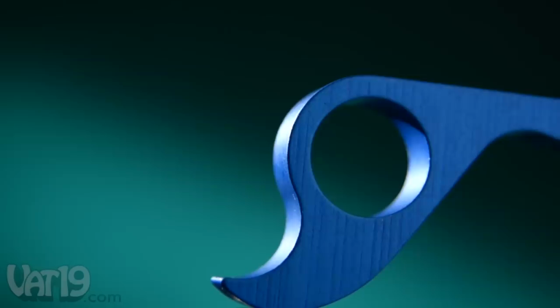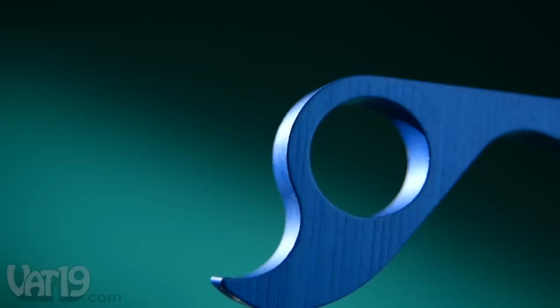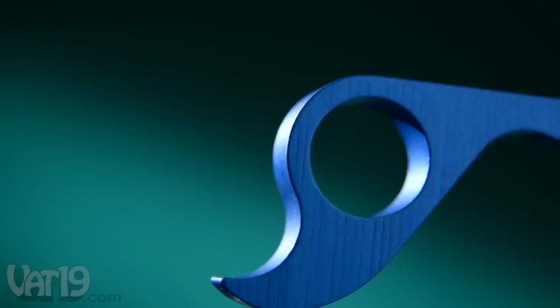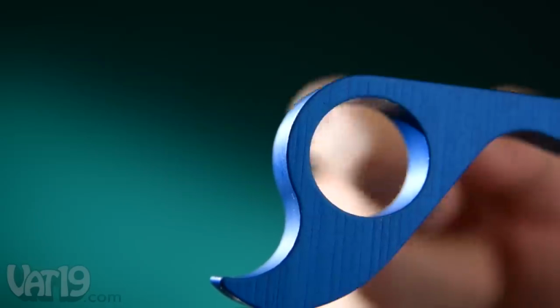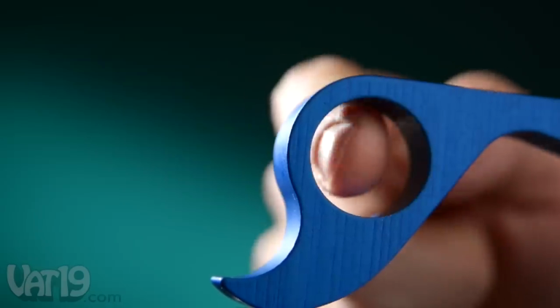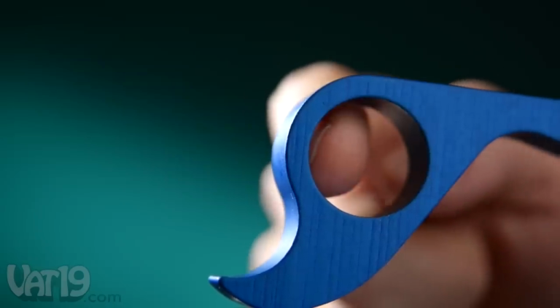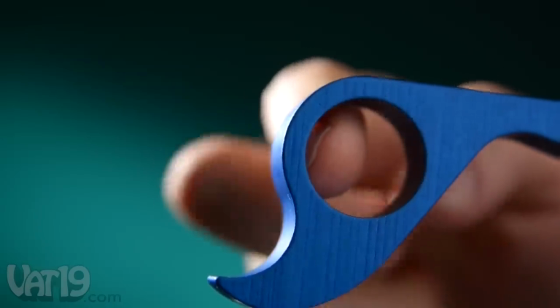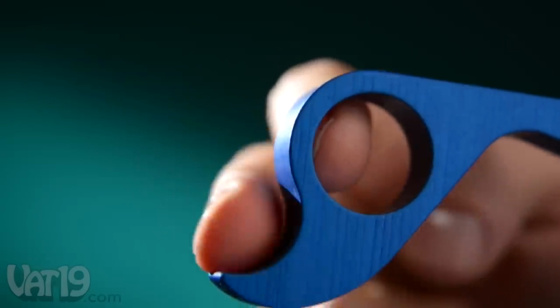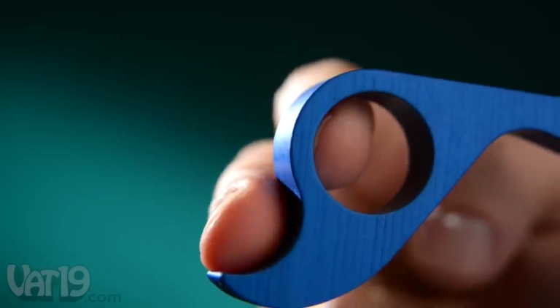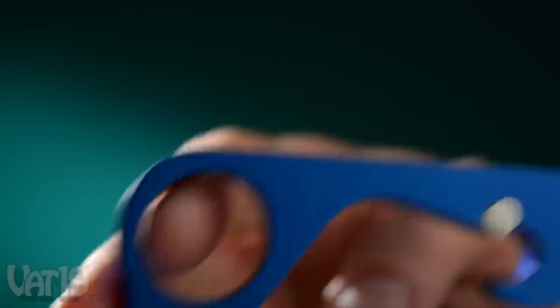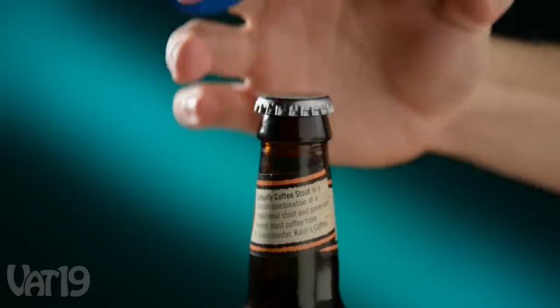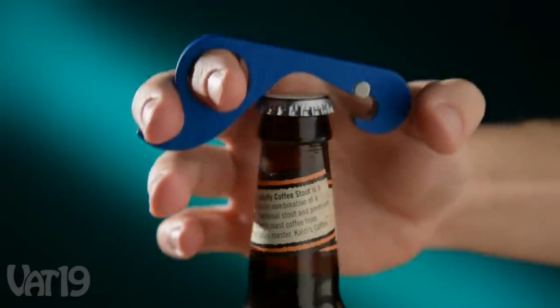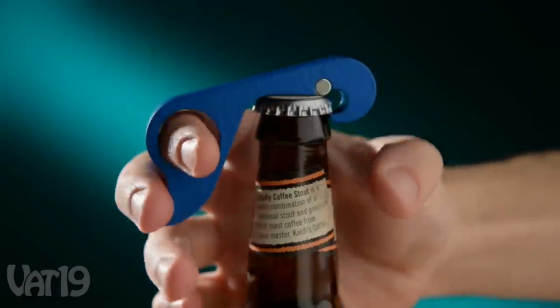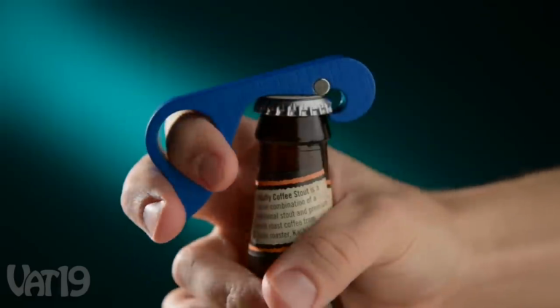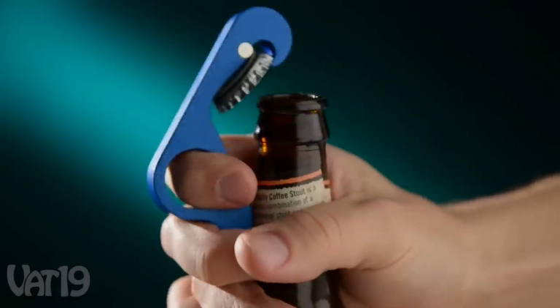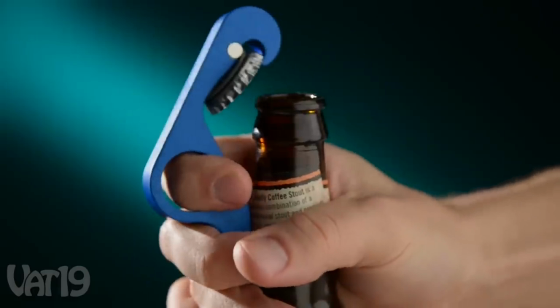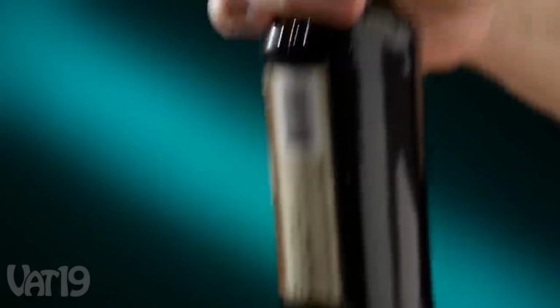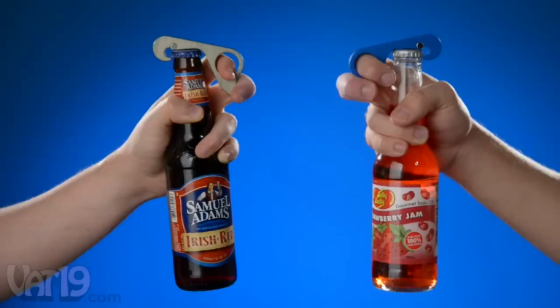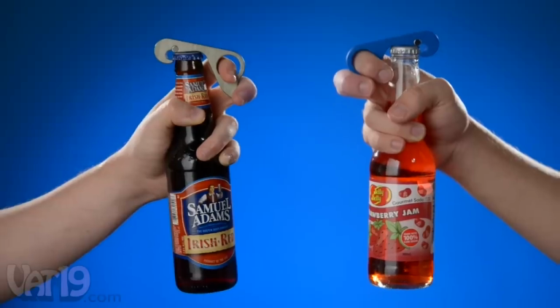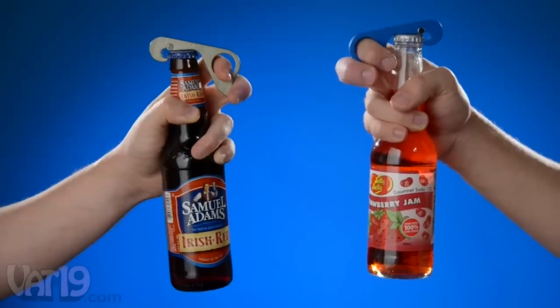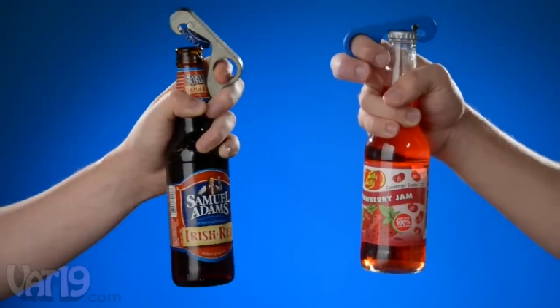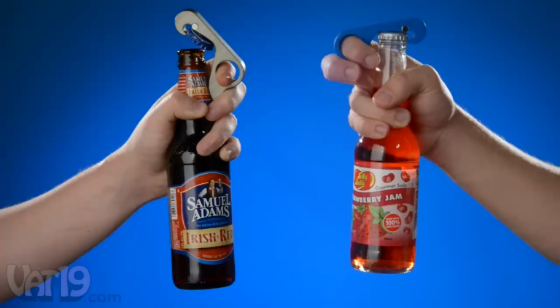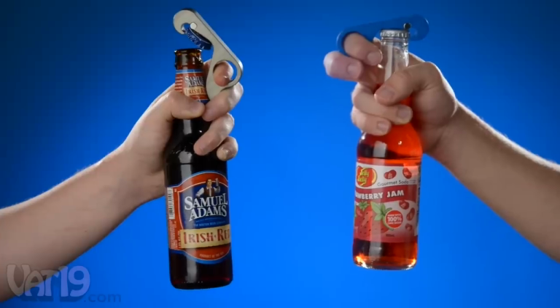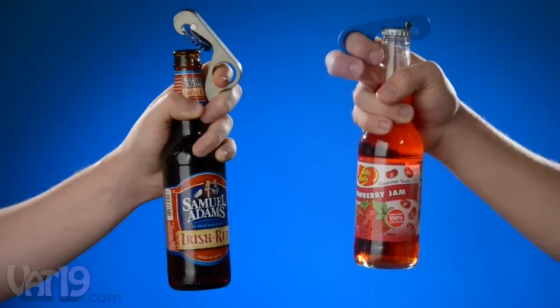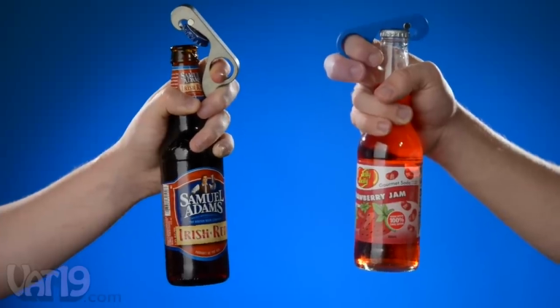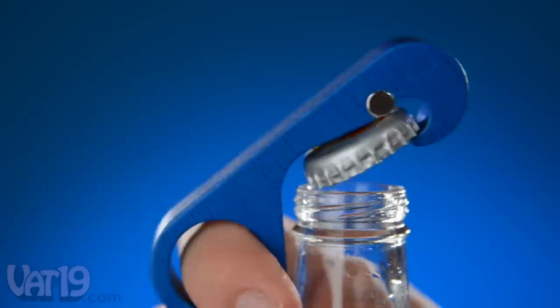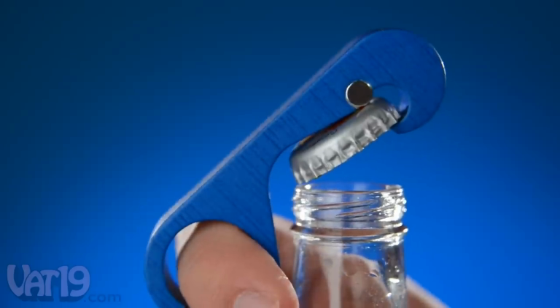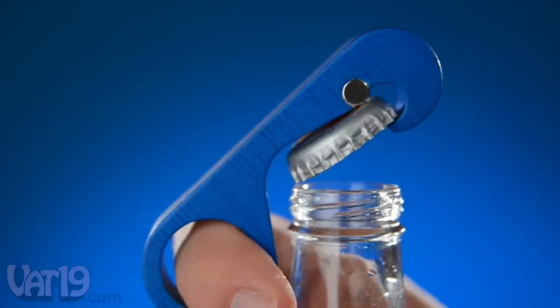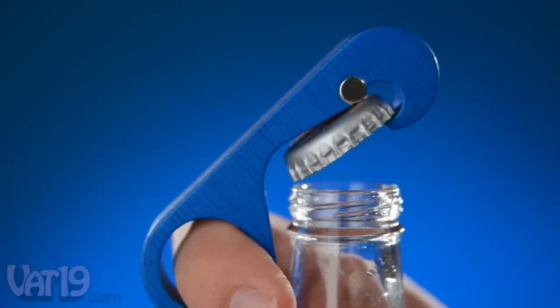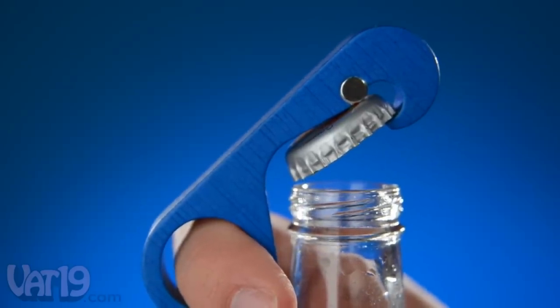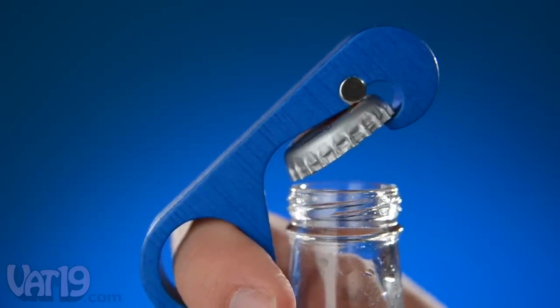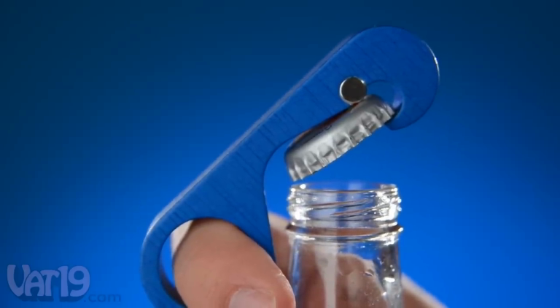To use the Gropener, put your index finger into the loop with your middle finger on the trigger. Then just grab the bottle and squeeze your grip. The Gropener easily pries off traditional crowned and twist-off caps, and the caps always pry off perfectly flat.